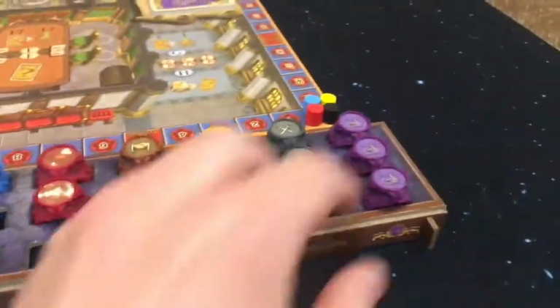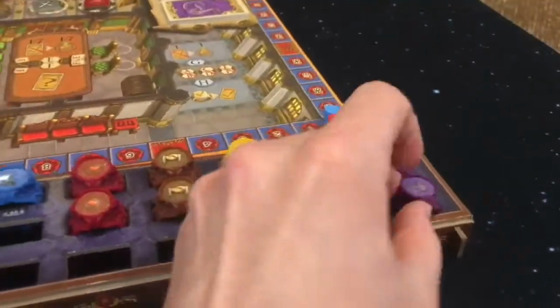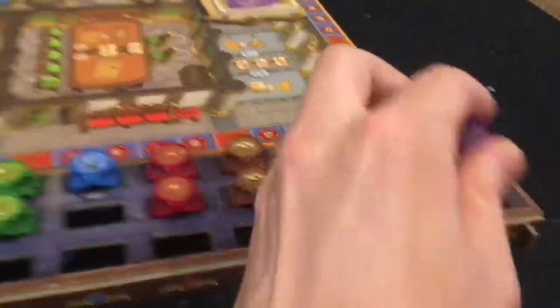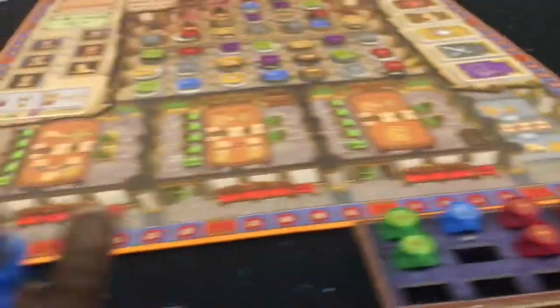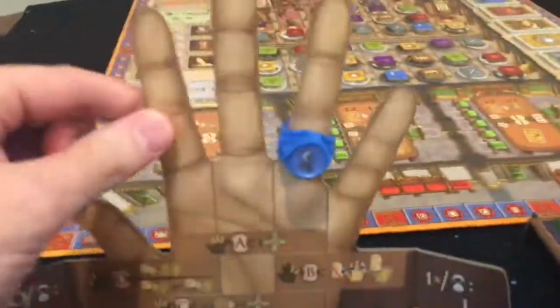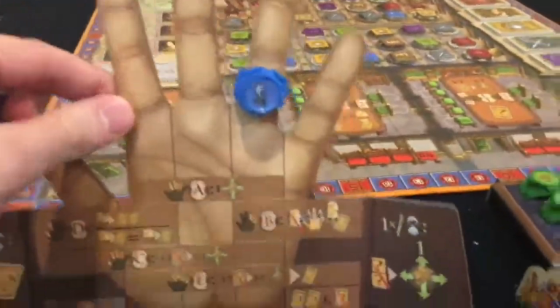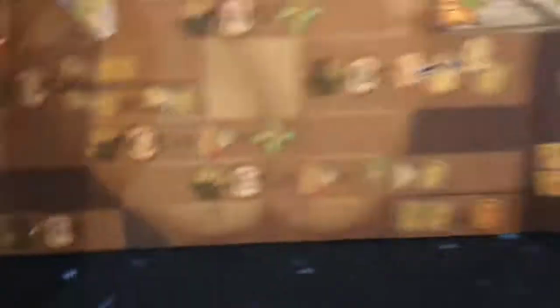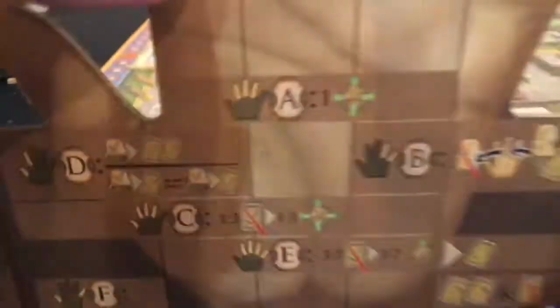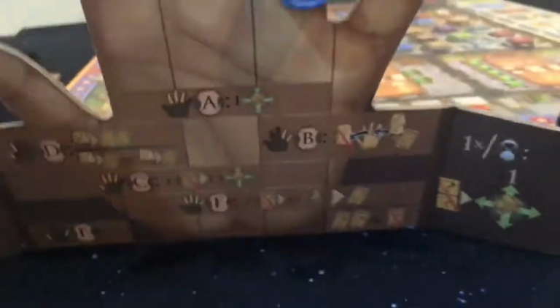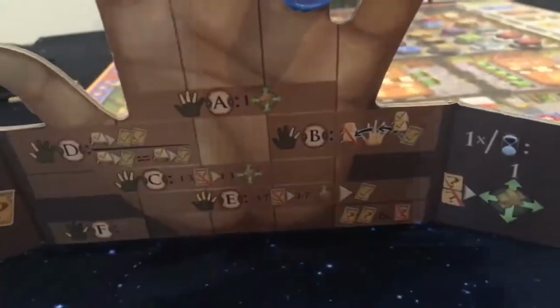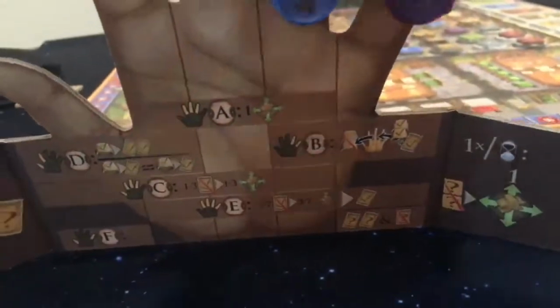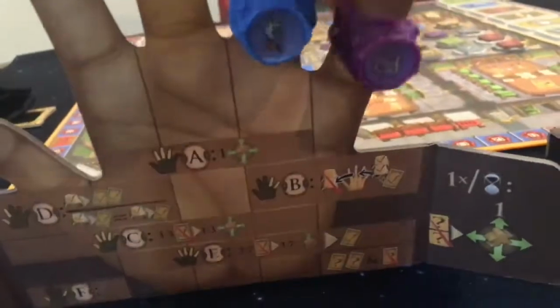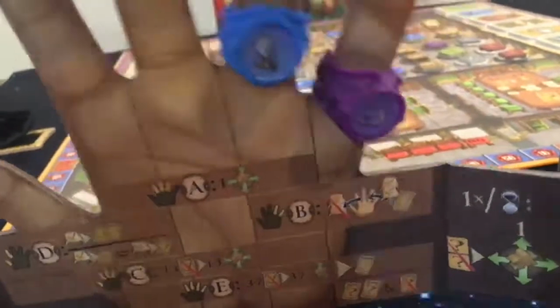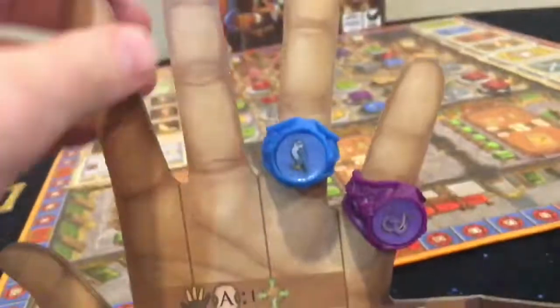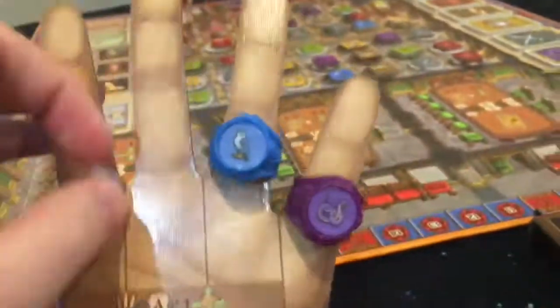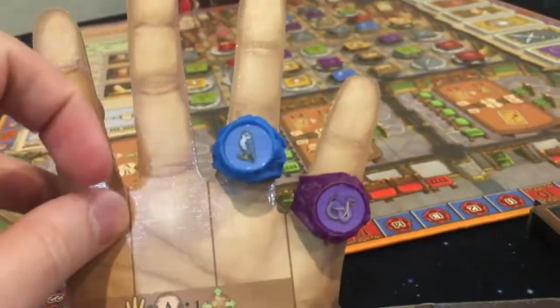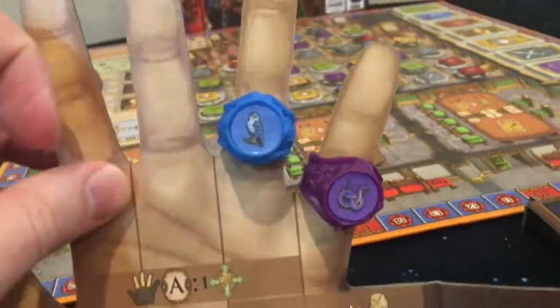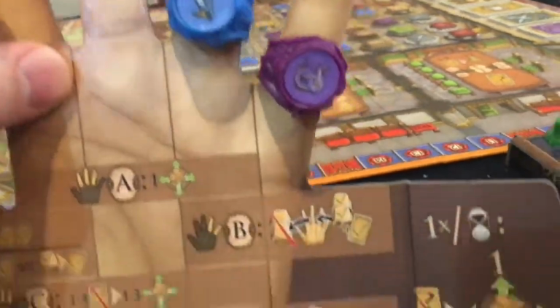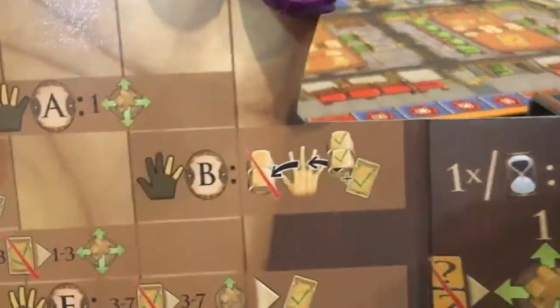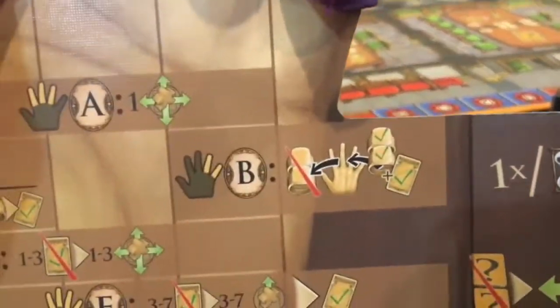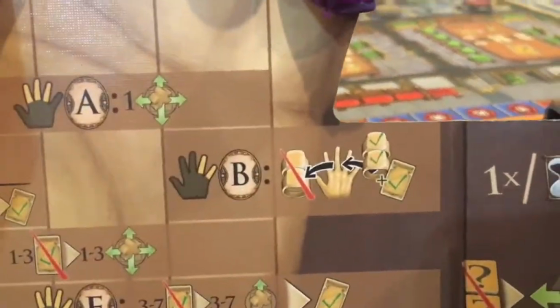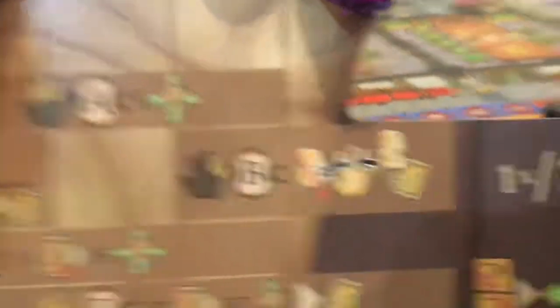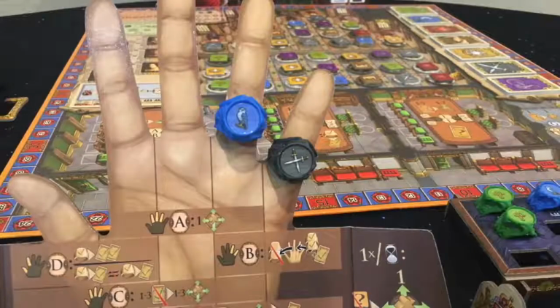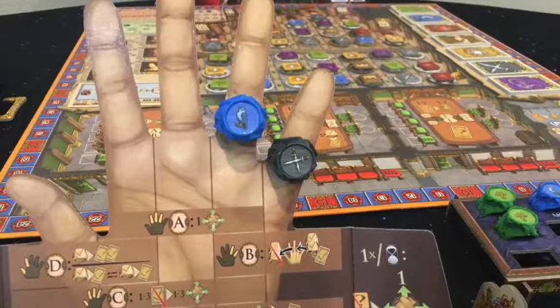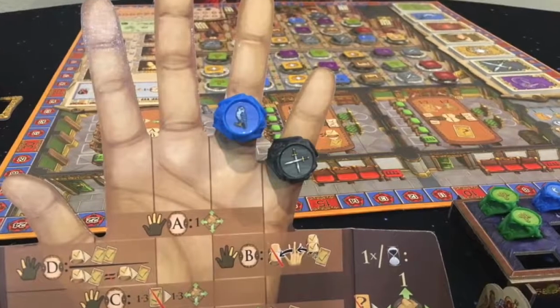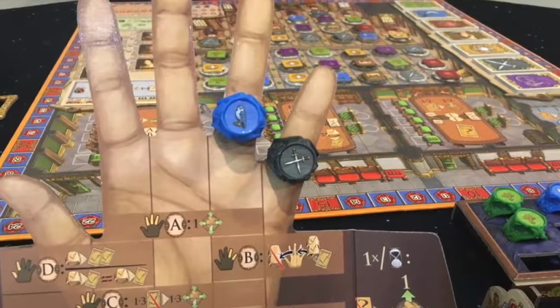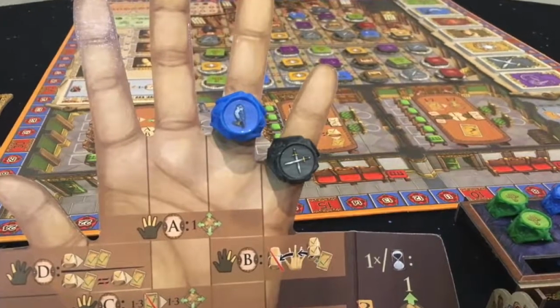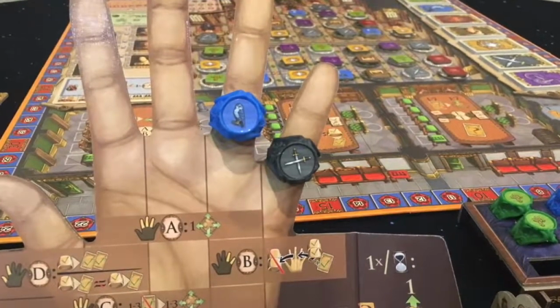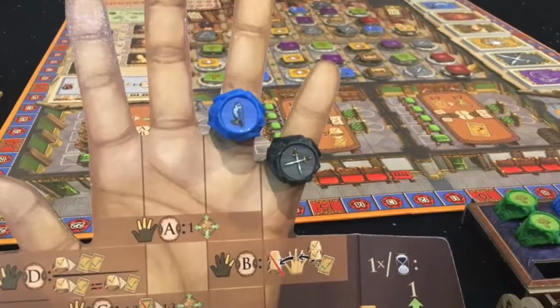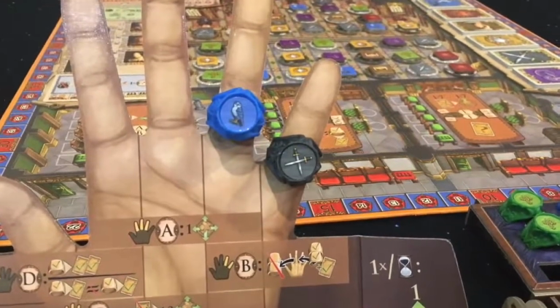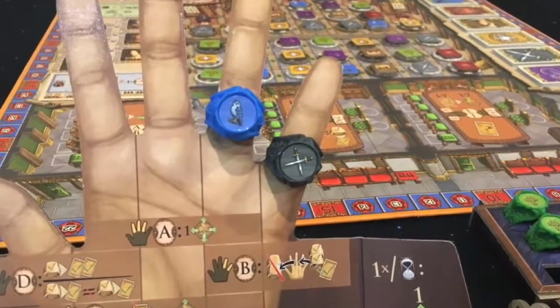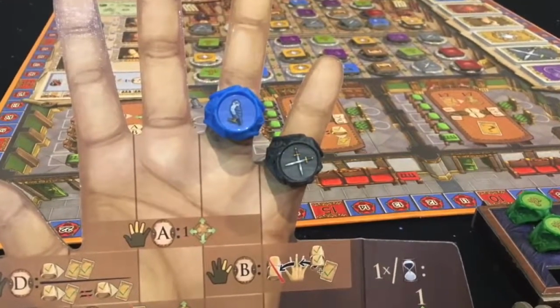When deciding where to place your rings, you'll want to look at the player screen and see what actions you can enhance by putting certain rings on certain fingers. For example, if you have placed your rings on the fourth and fifth fingers, you will enhance the B action.